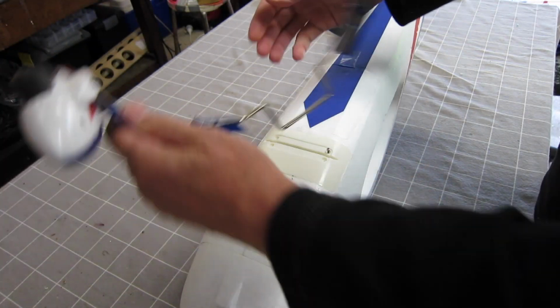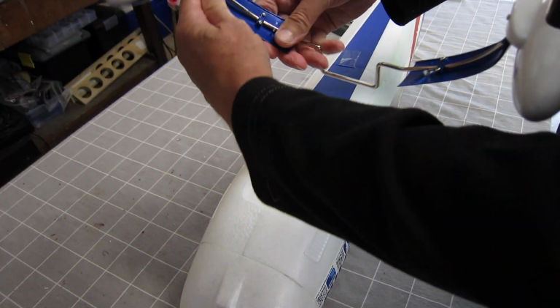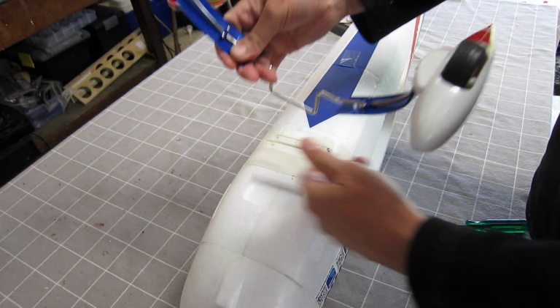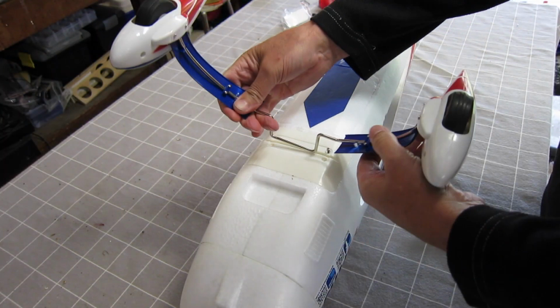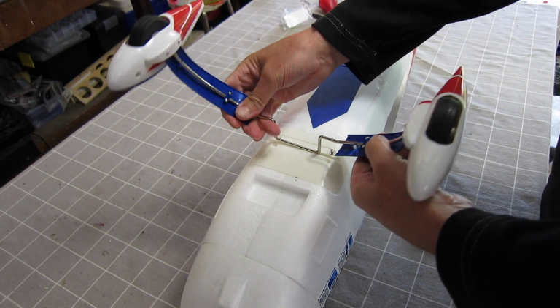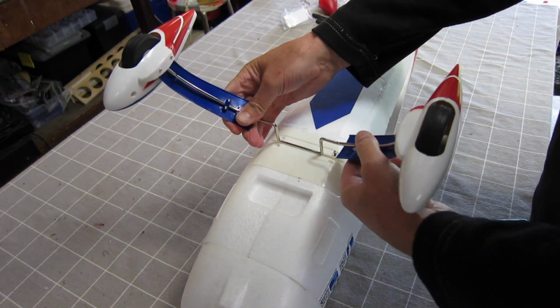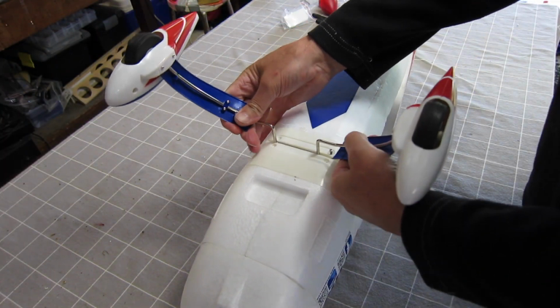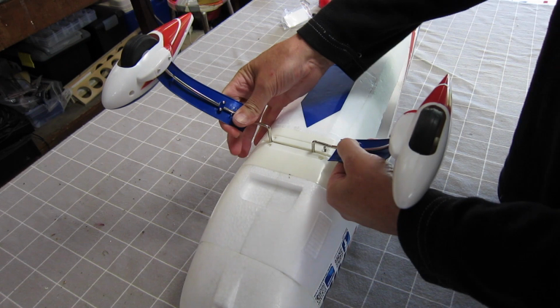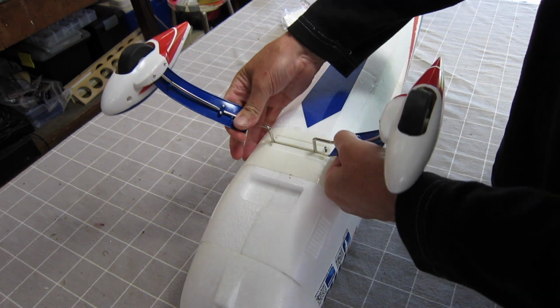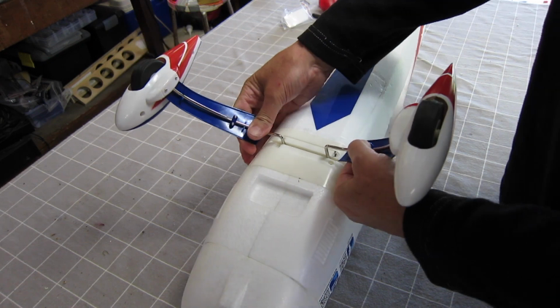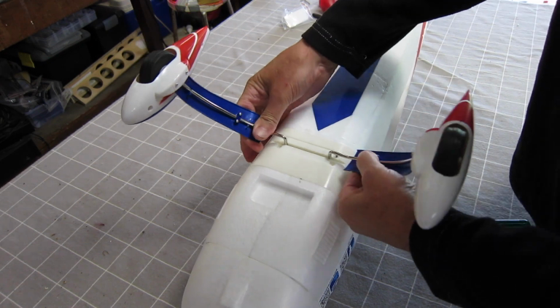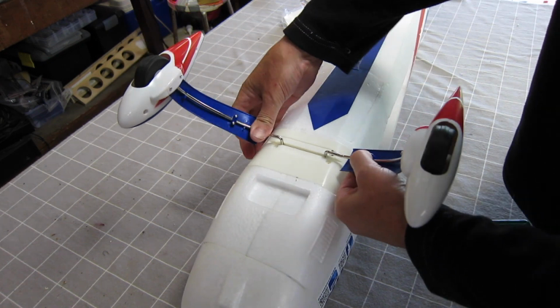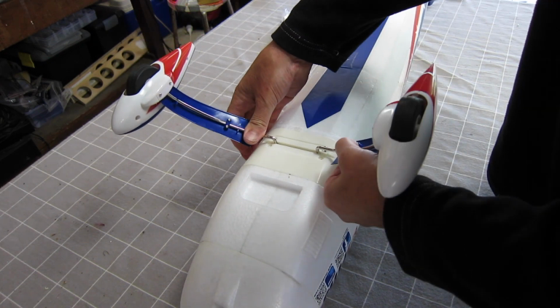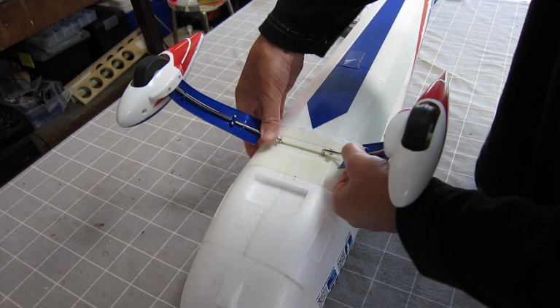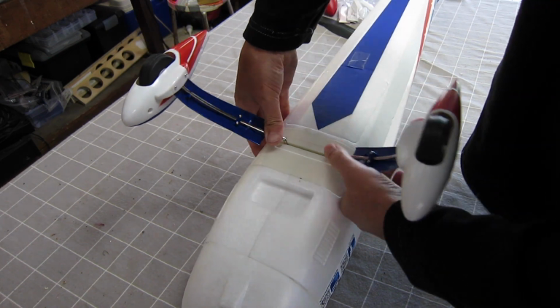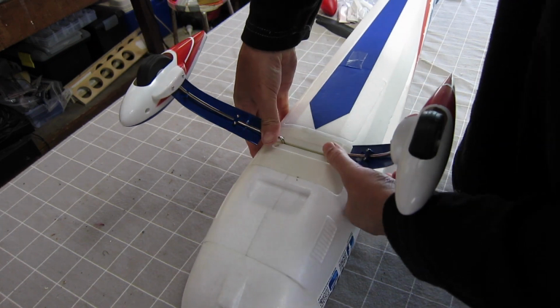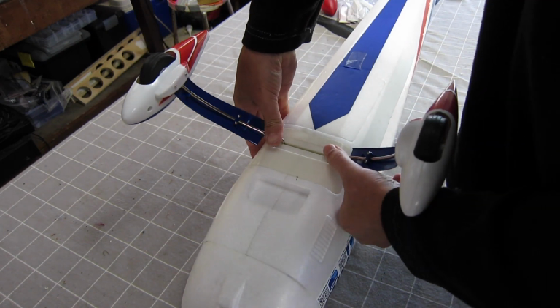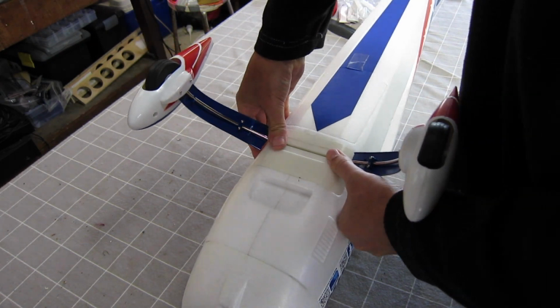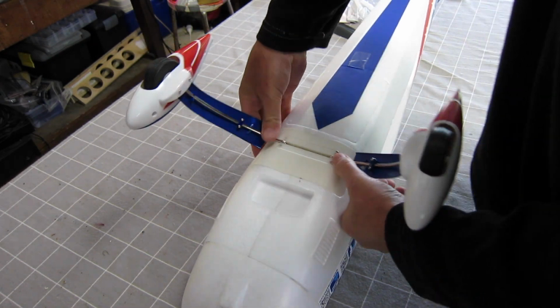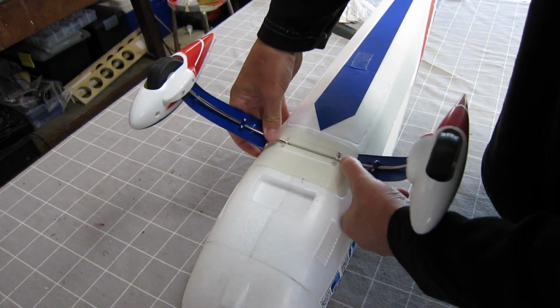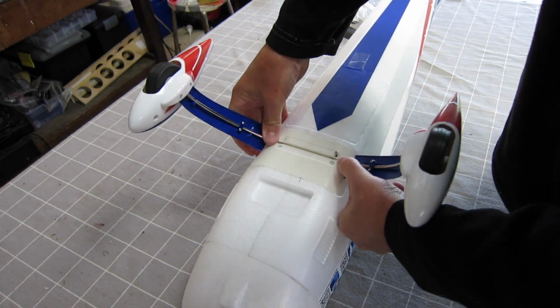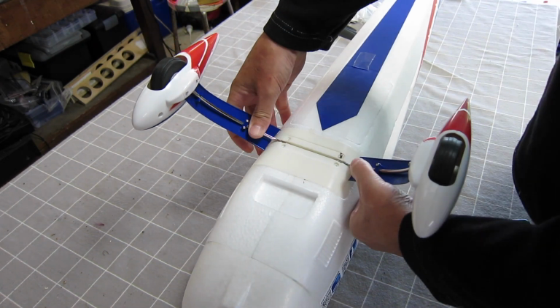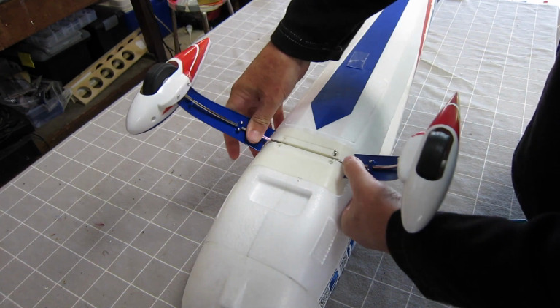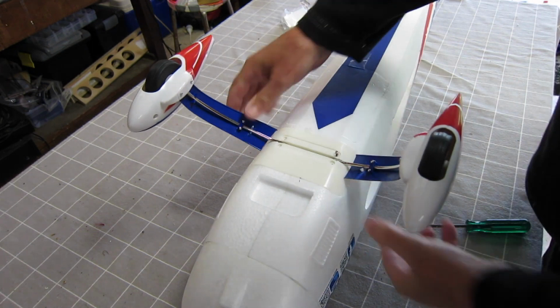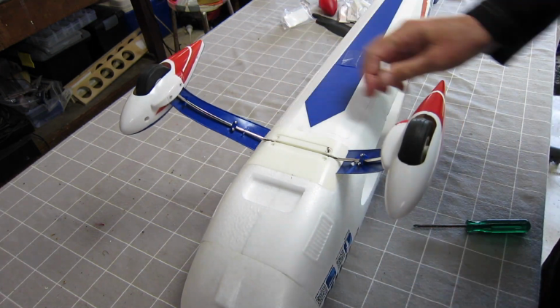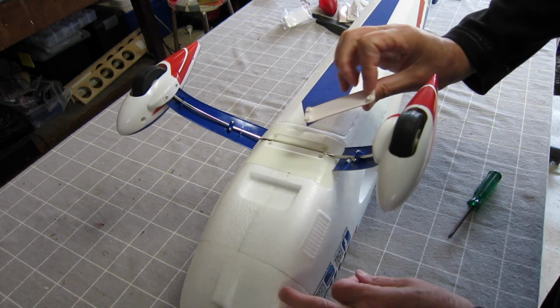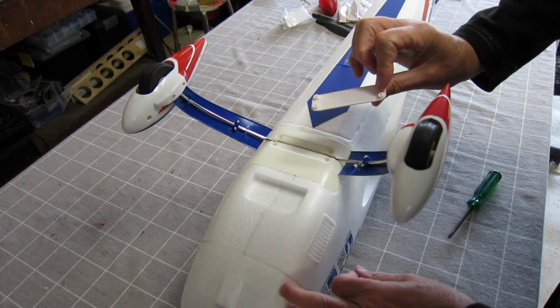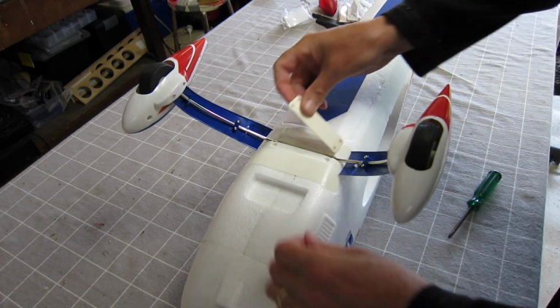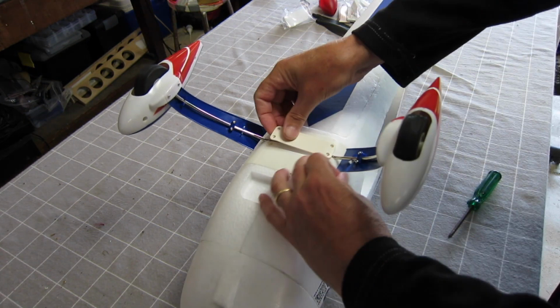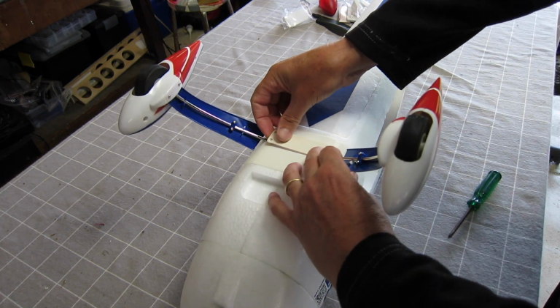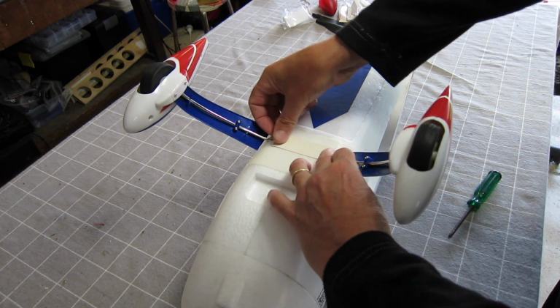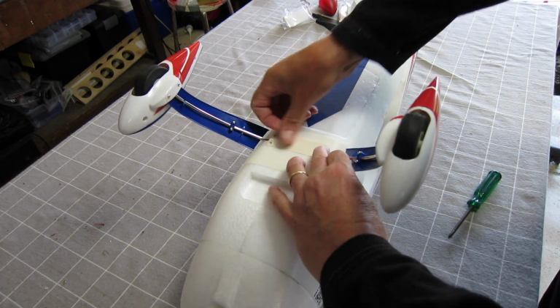The first step is to slot the landing gear in underneath — it just pushes into that plastic slot, and there's a little plastic cover that screws in over the top.